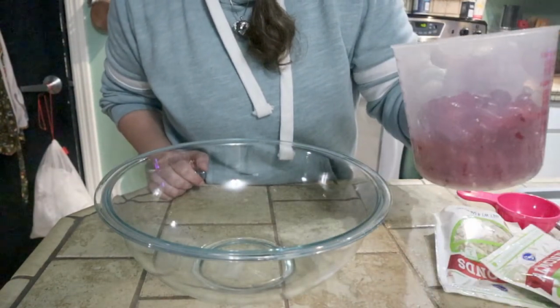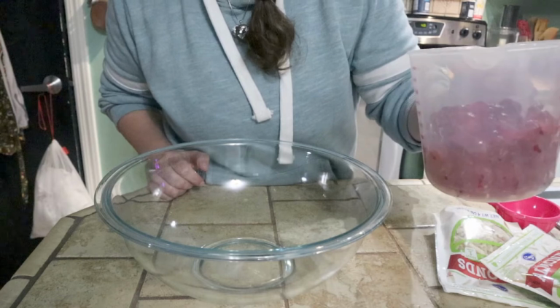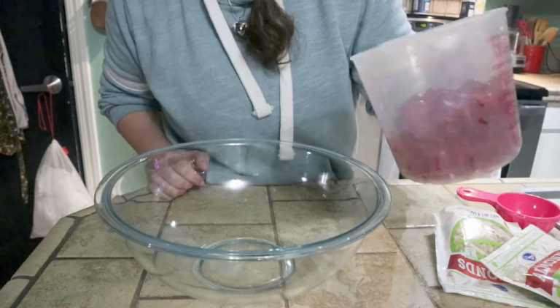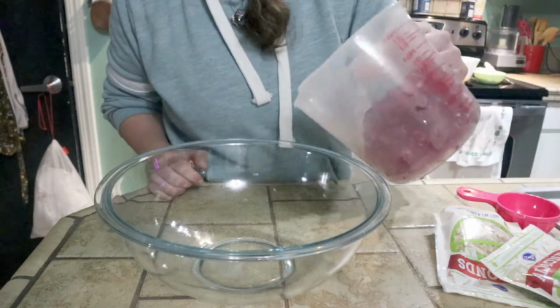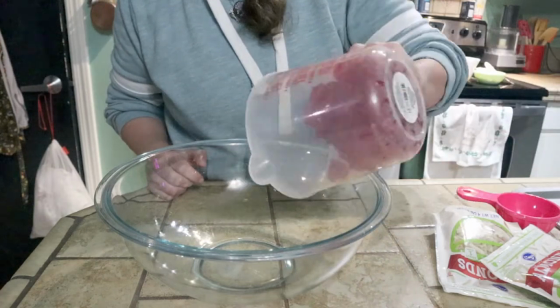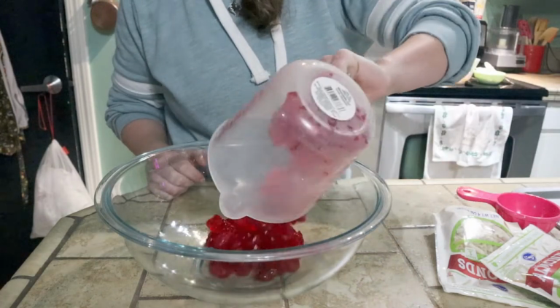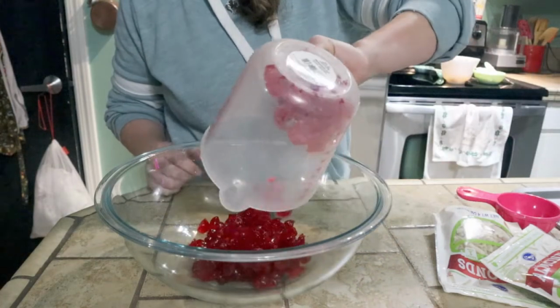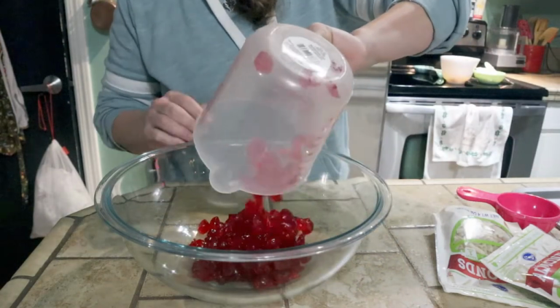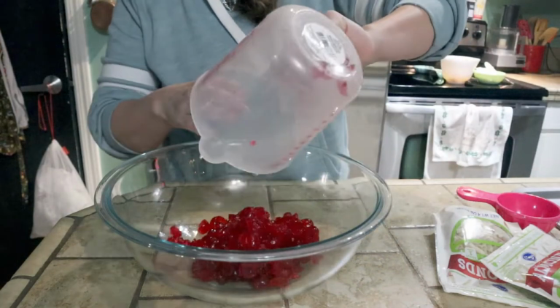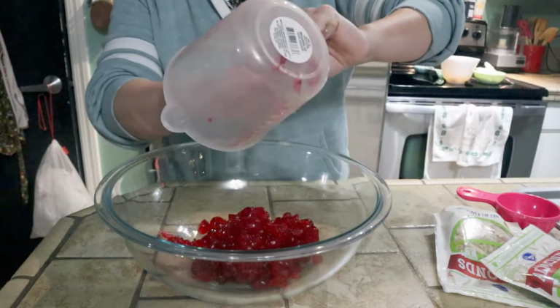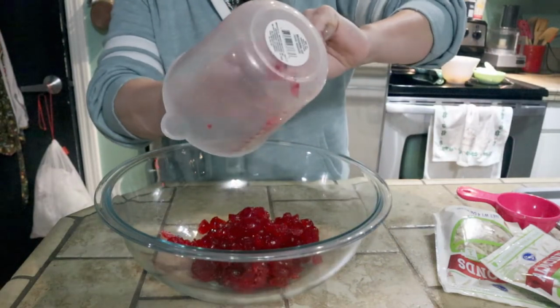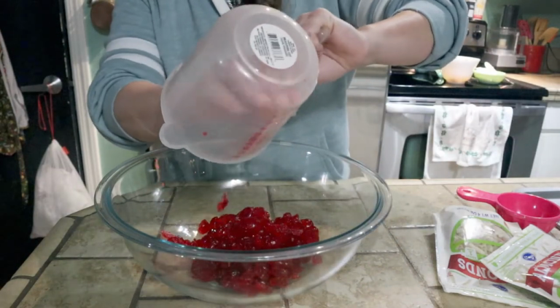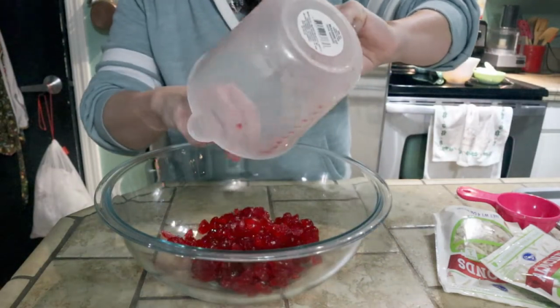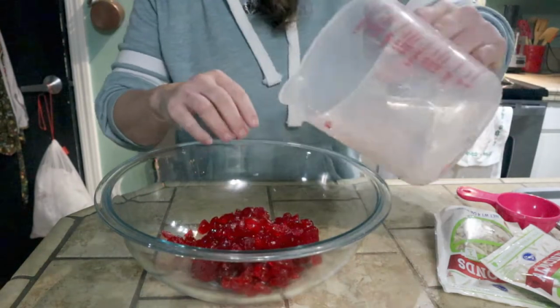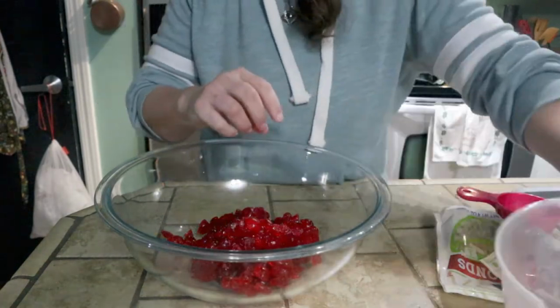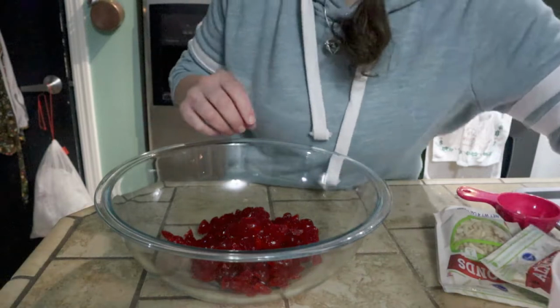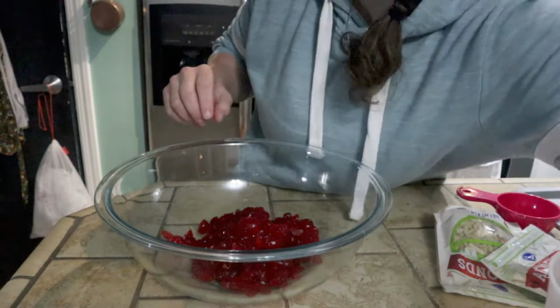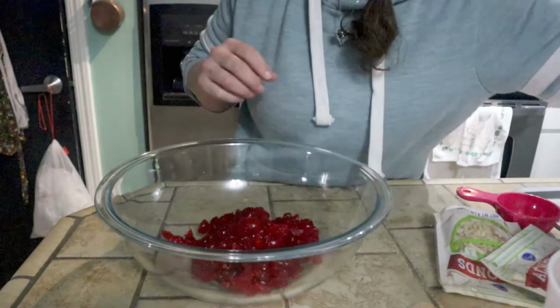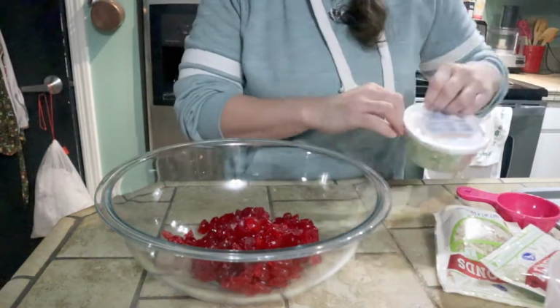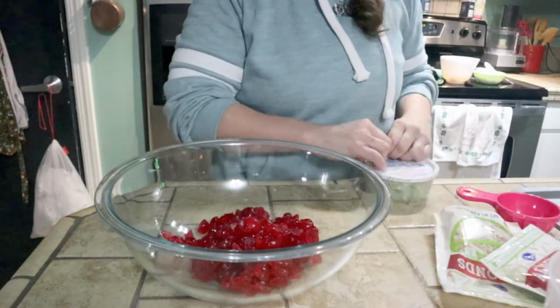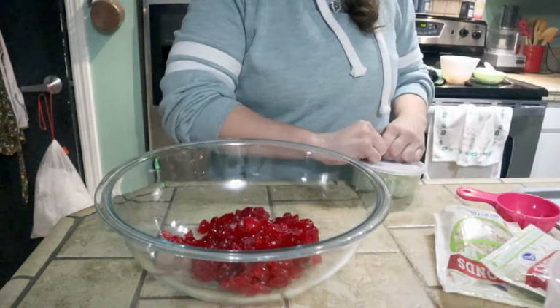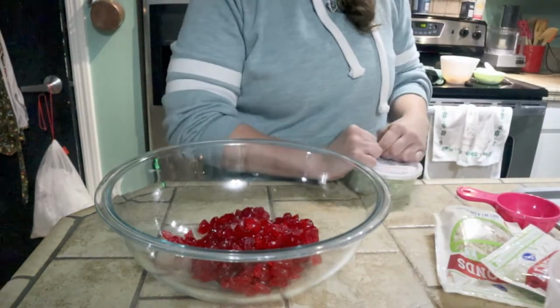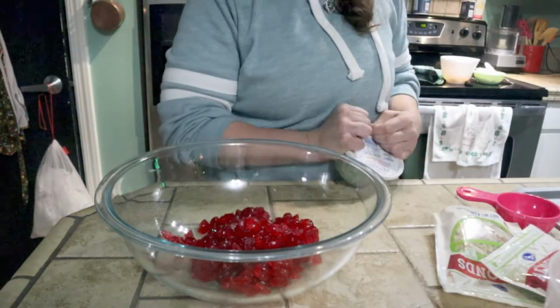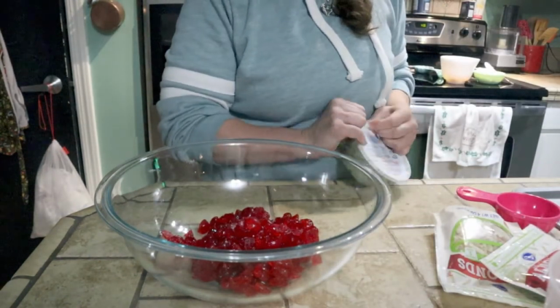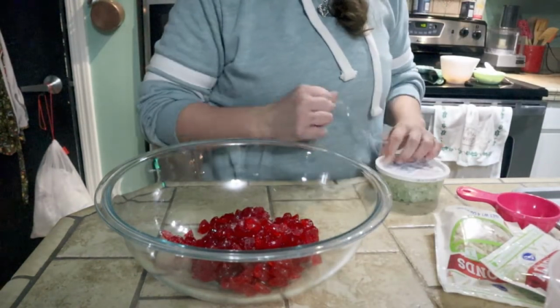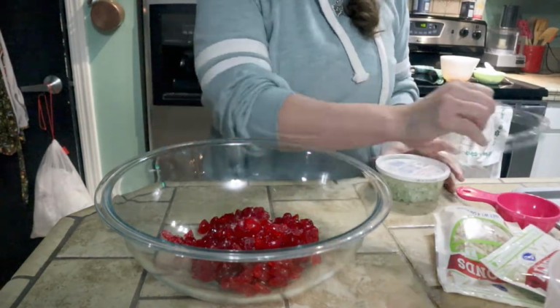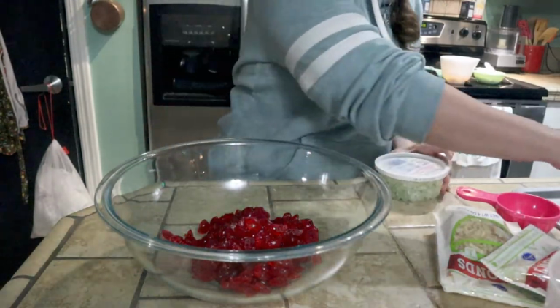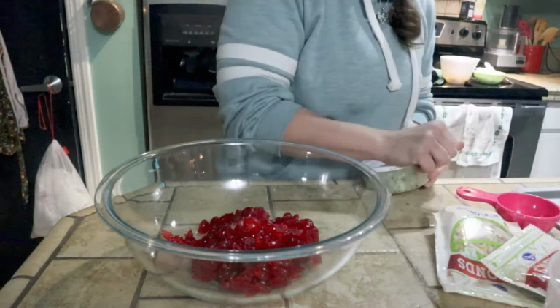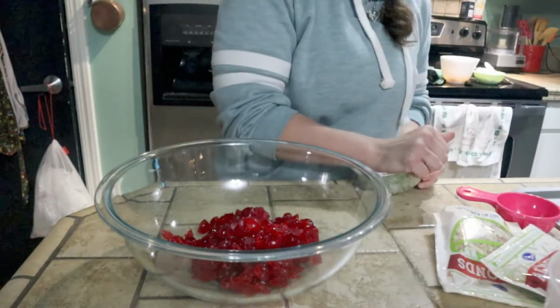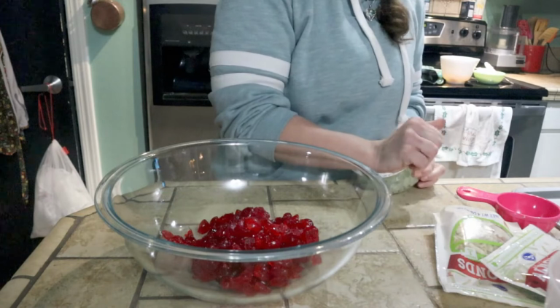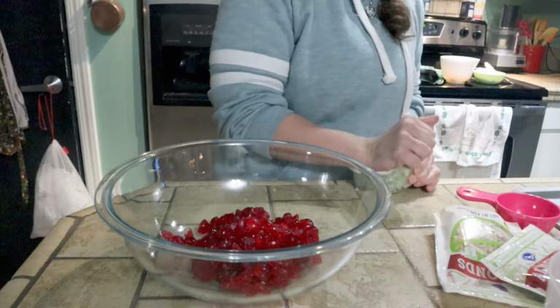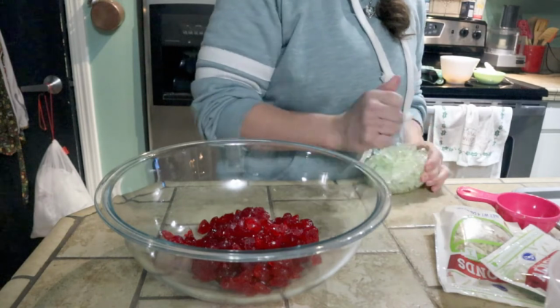So I'm making a light fruit cake today, and I'm just dumping my candied cherries. Make sure you chop up all your candied fruits and your nuts pretty small so they stay suspended in your fruit cake.